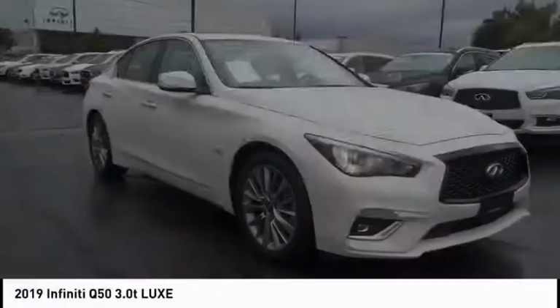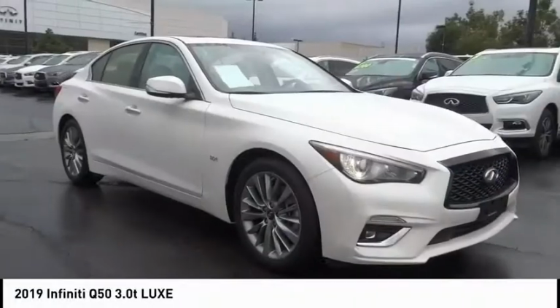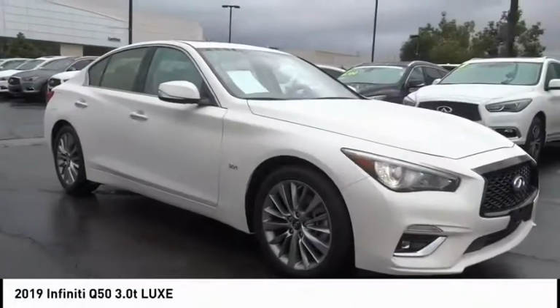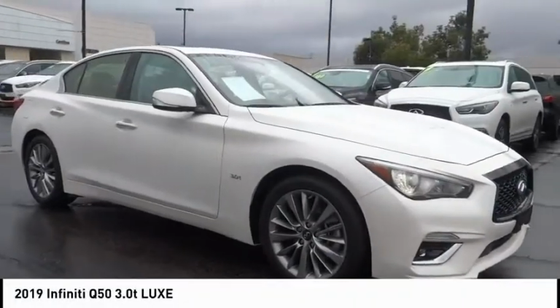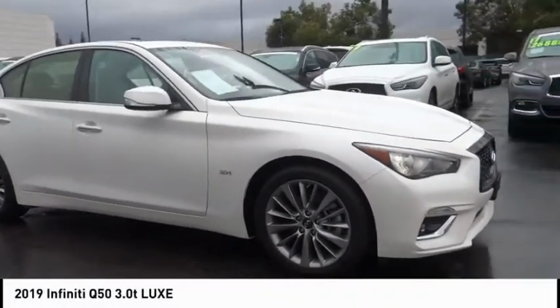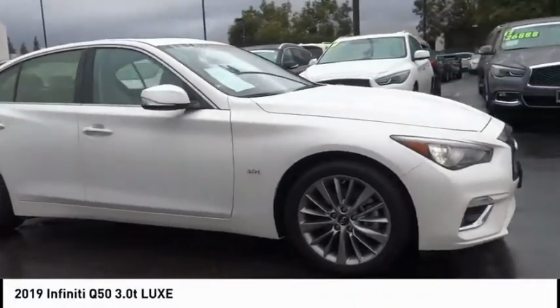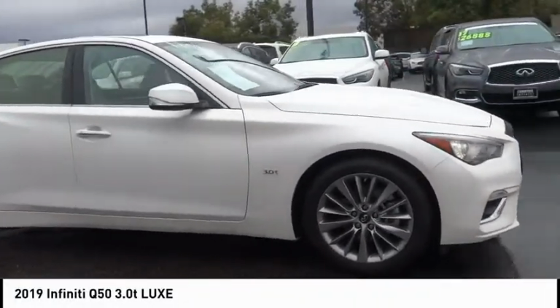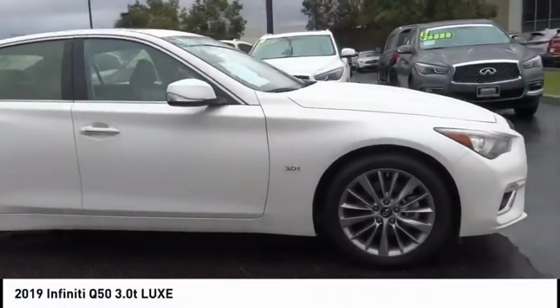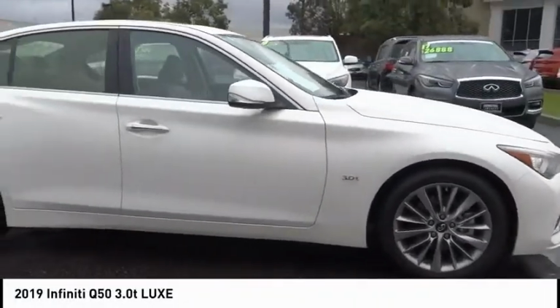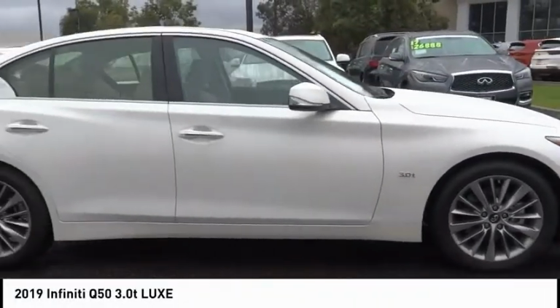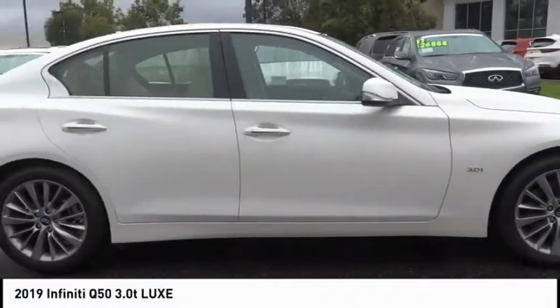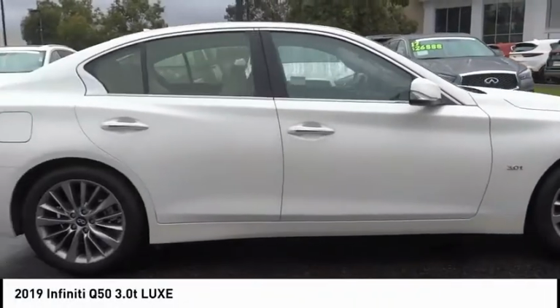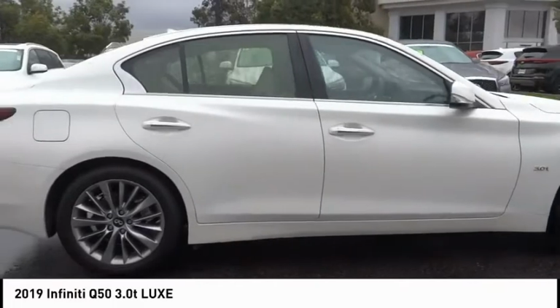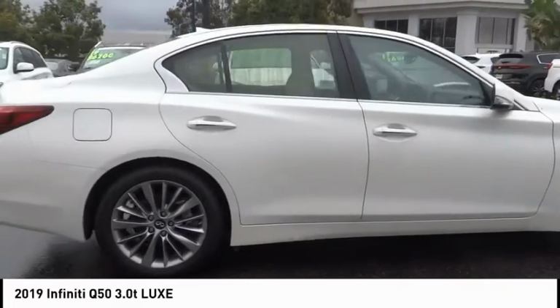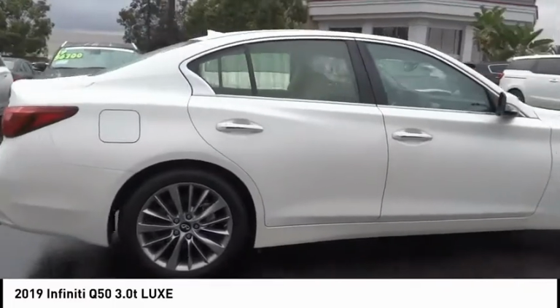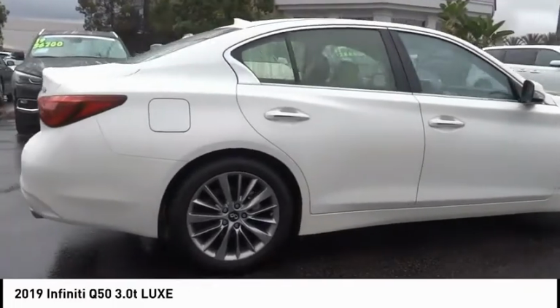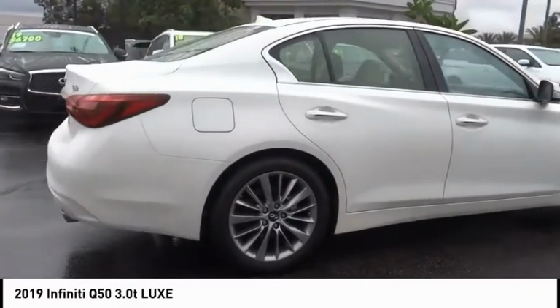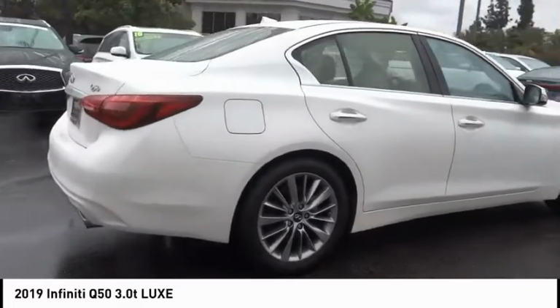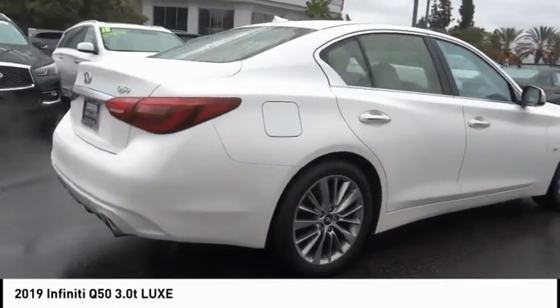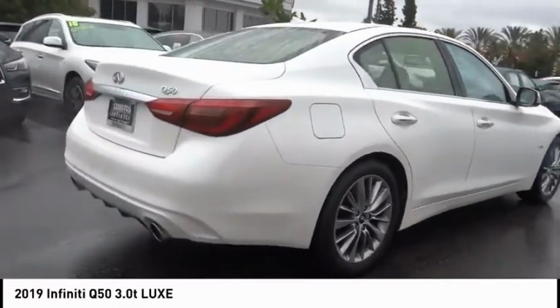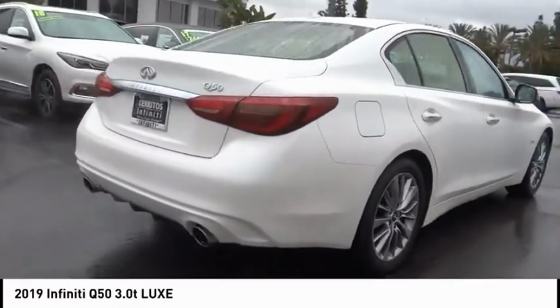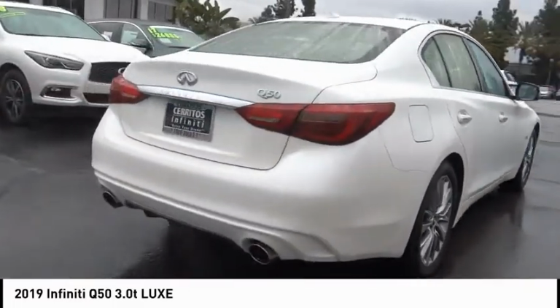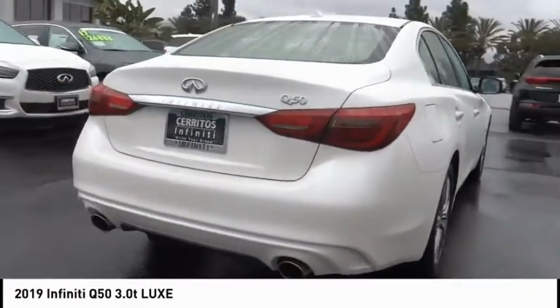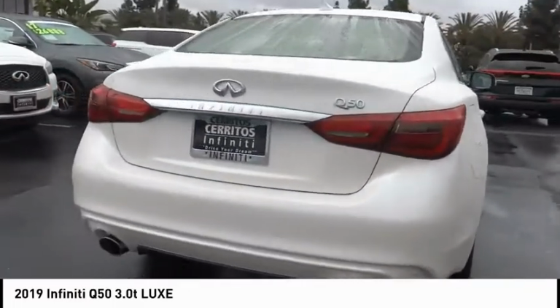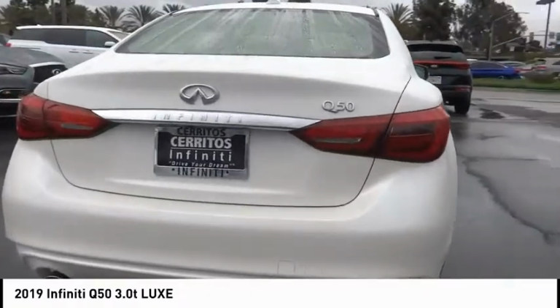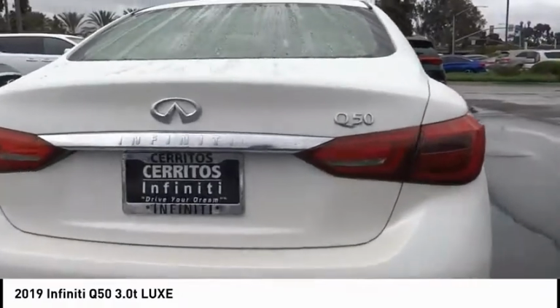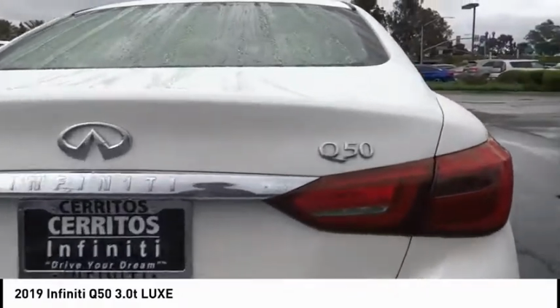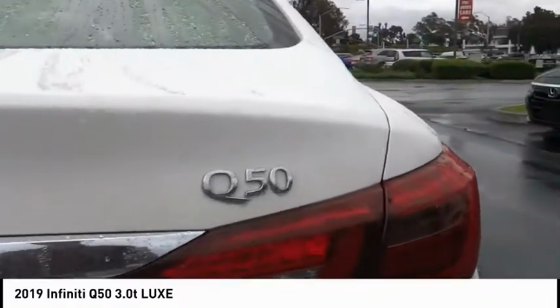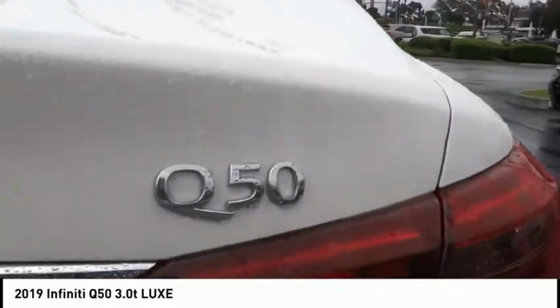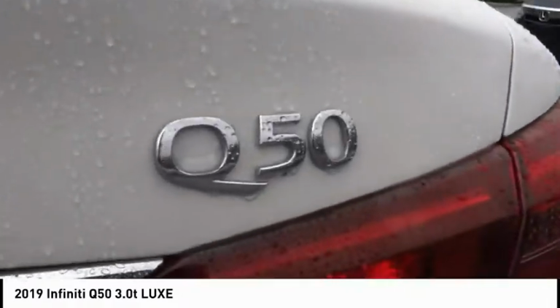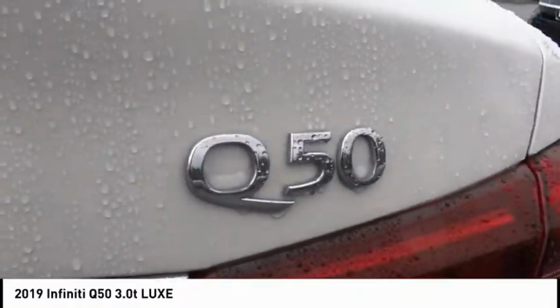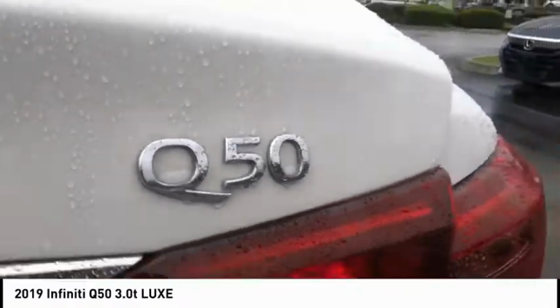We are pleased to show you the 2019 Infiniti Q50. The Q50 has elevated design expression by breaking all the design rules. Along with the signature appearance, it also comes with power.